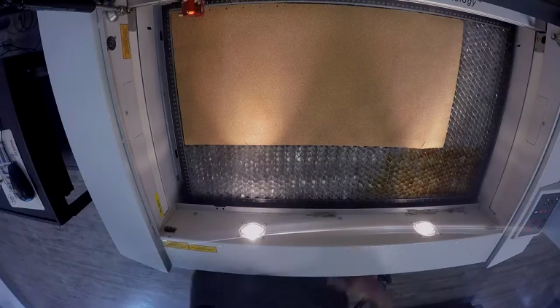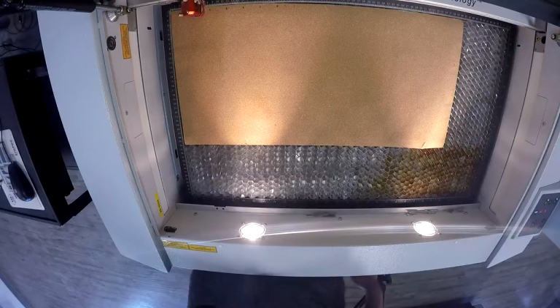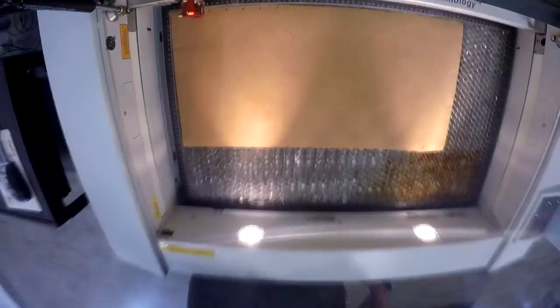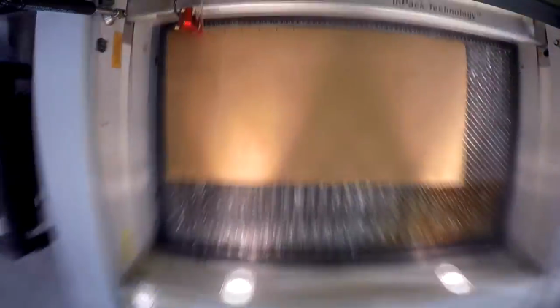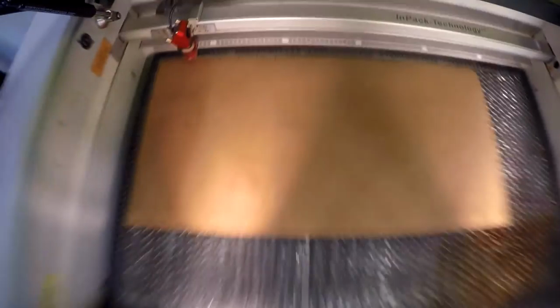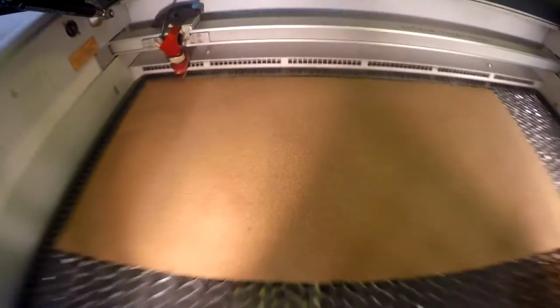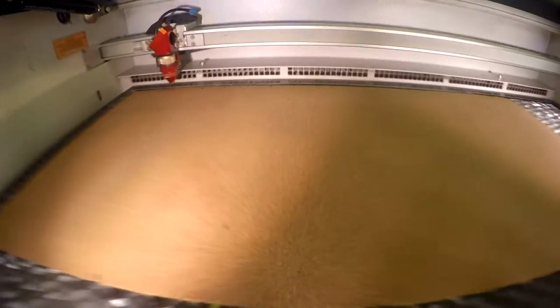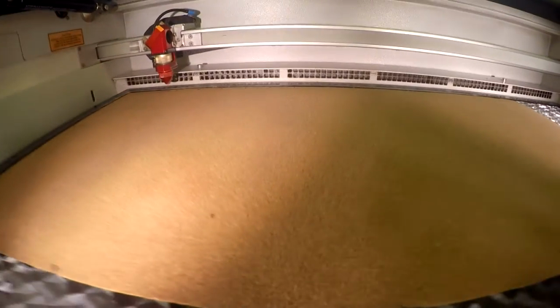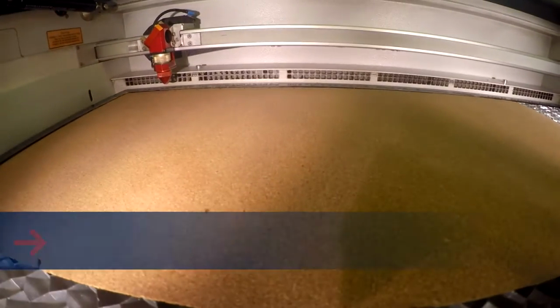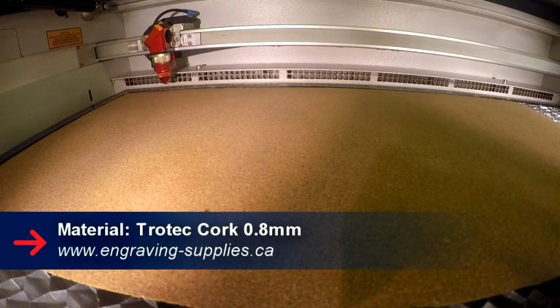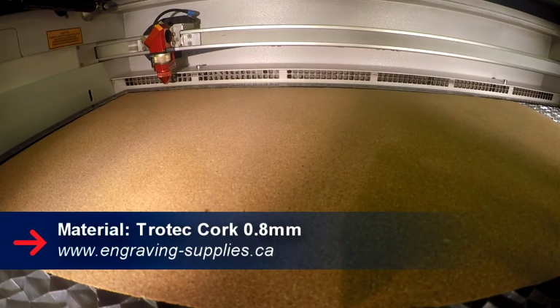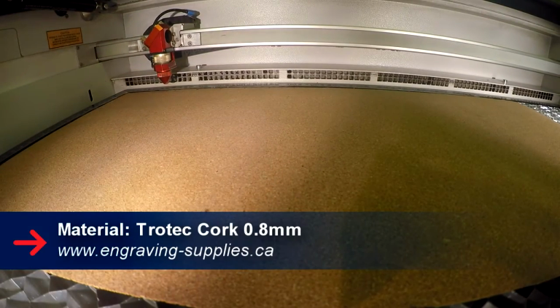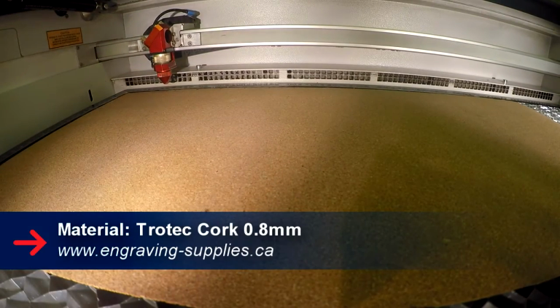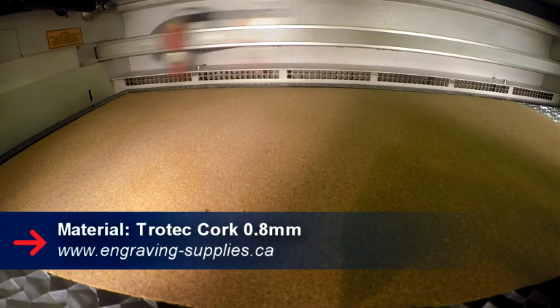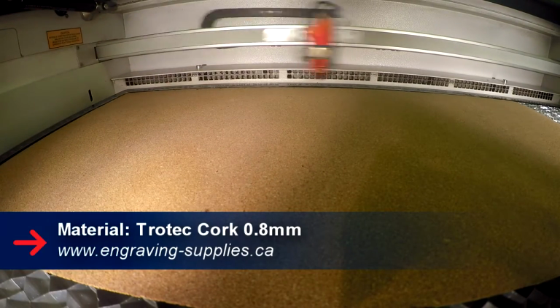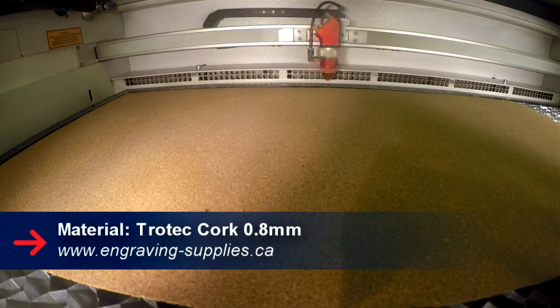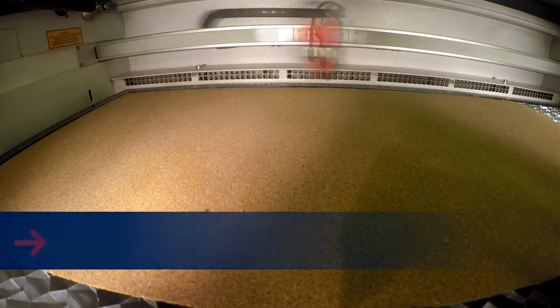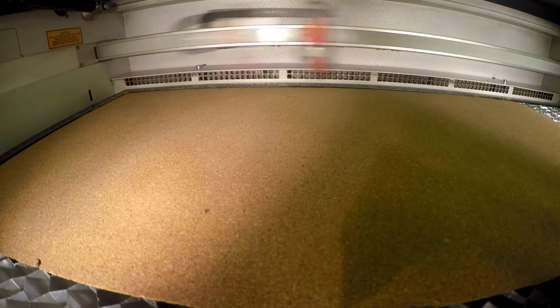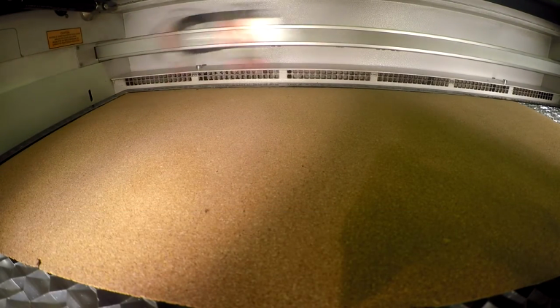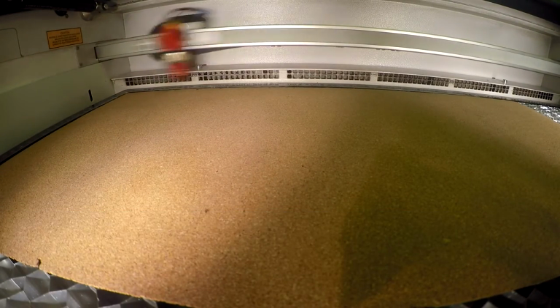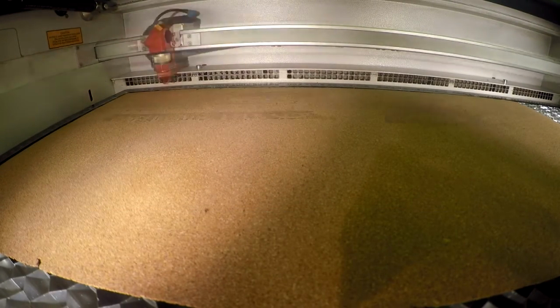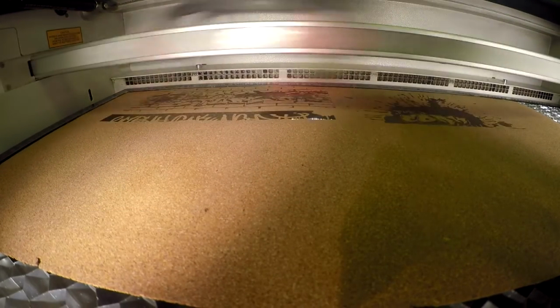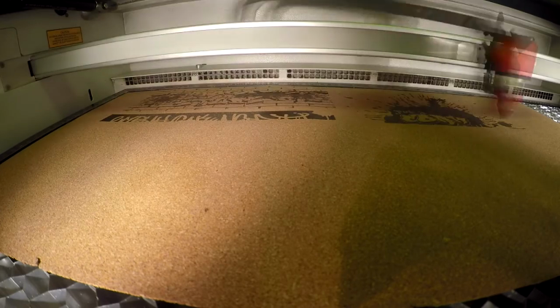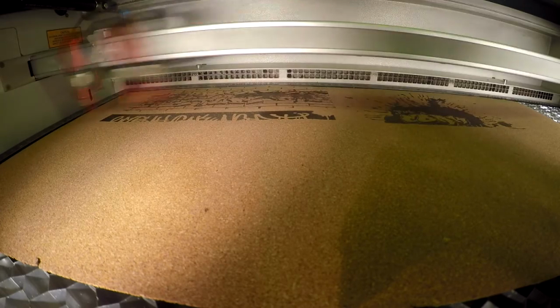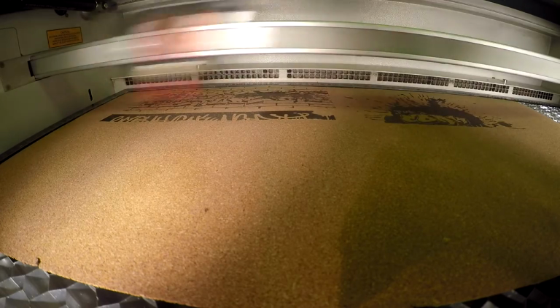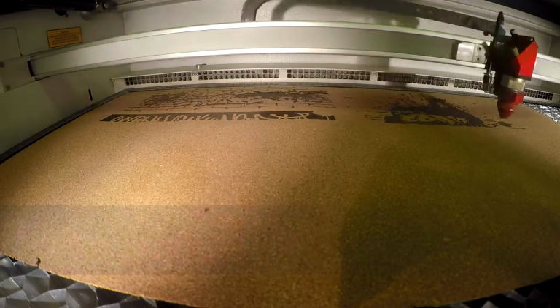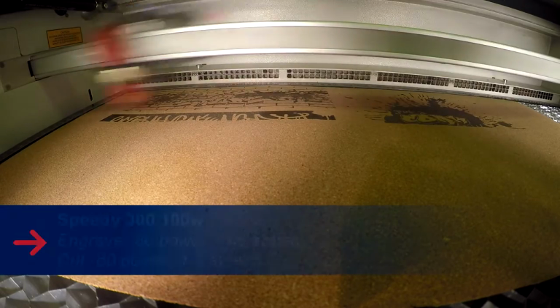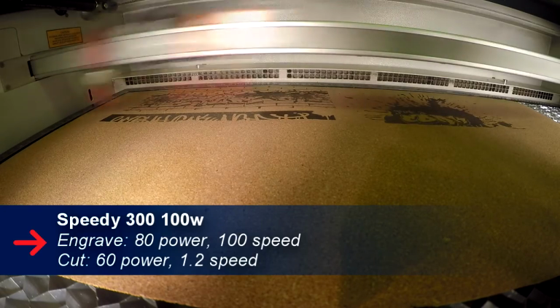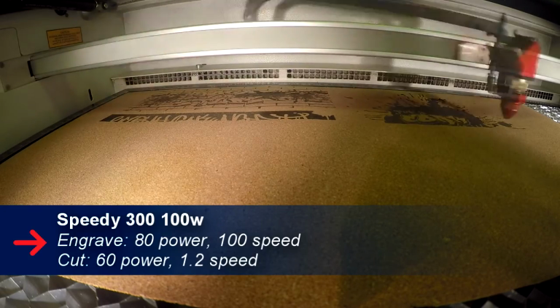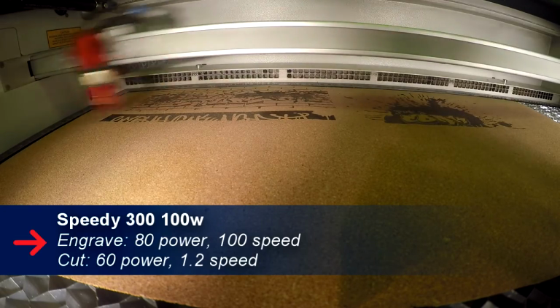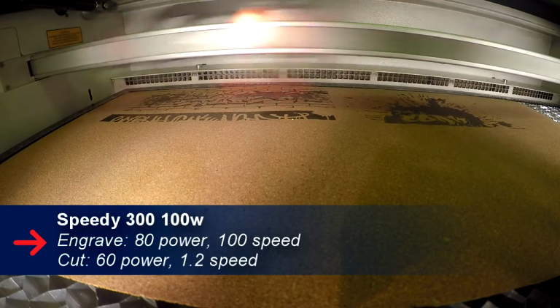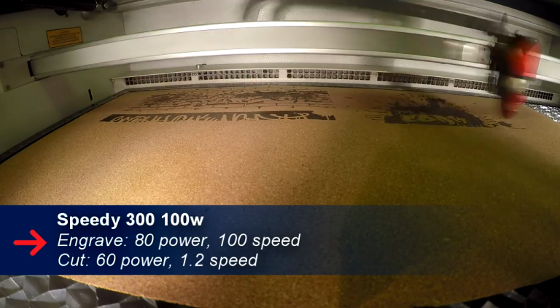Making this application was super easy. We used our new 0.8 millimeter thick cork and put it into our Speedy 300. From there, we laser engraved and cut our design in one job.